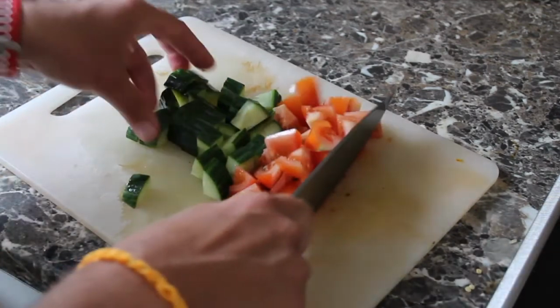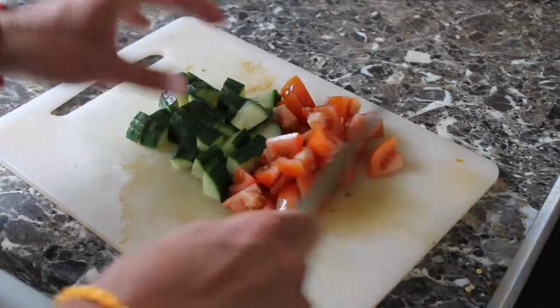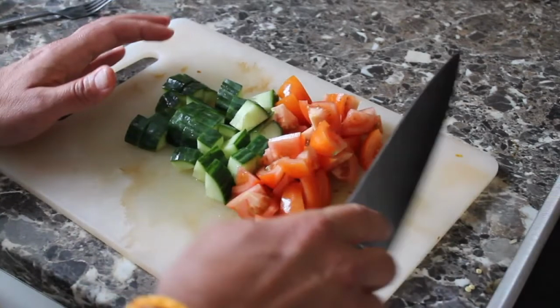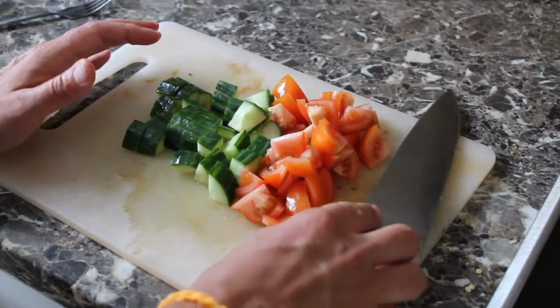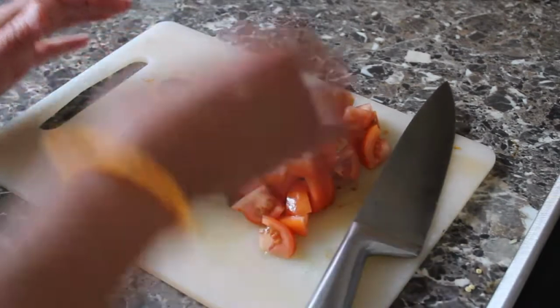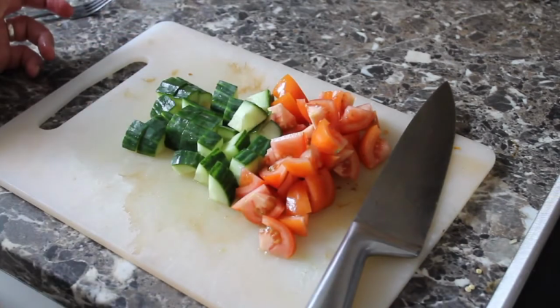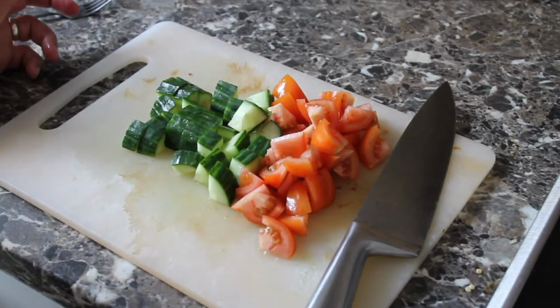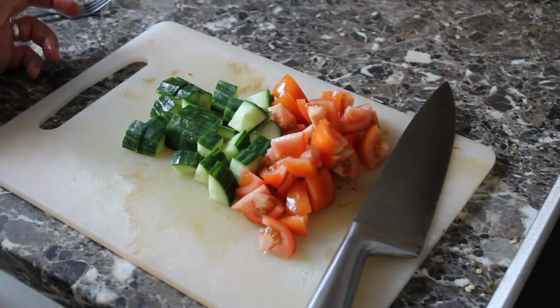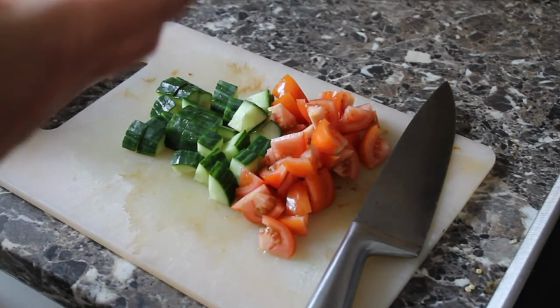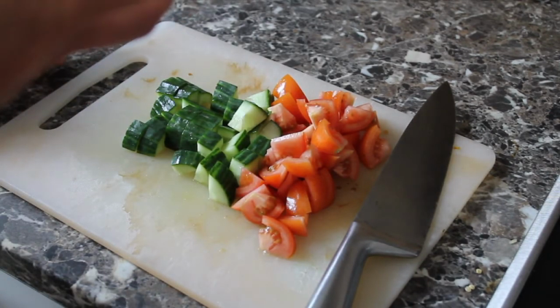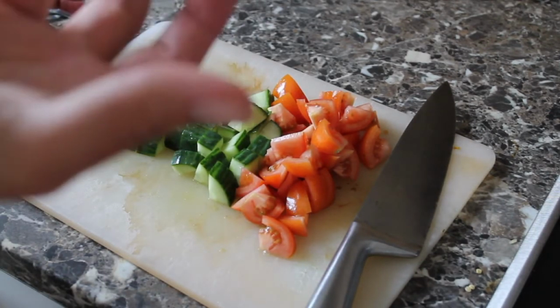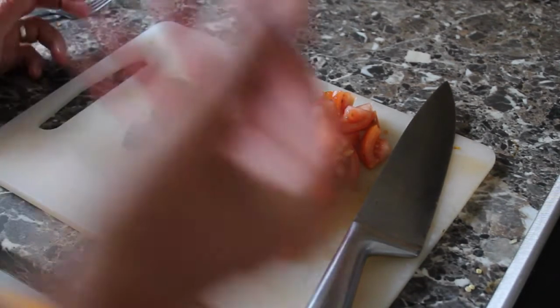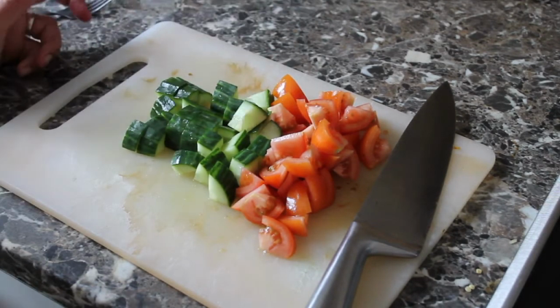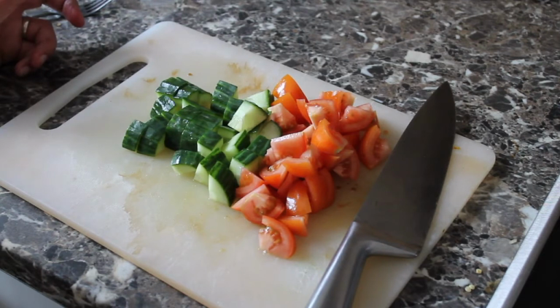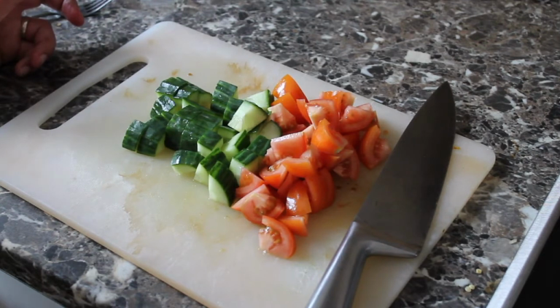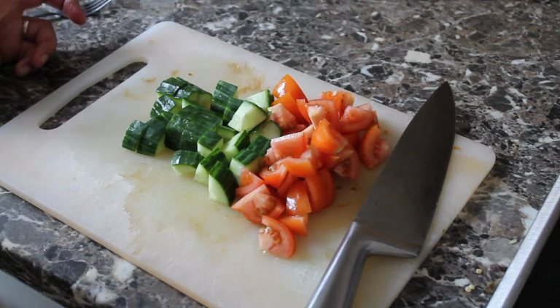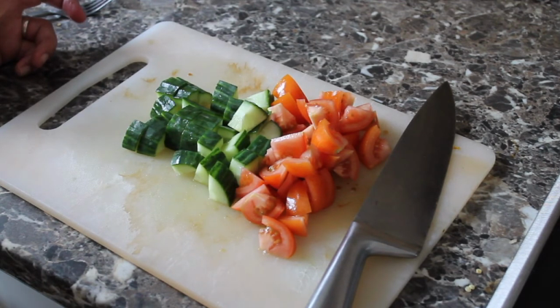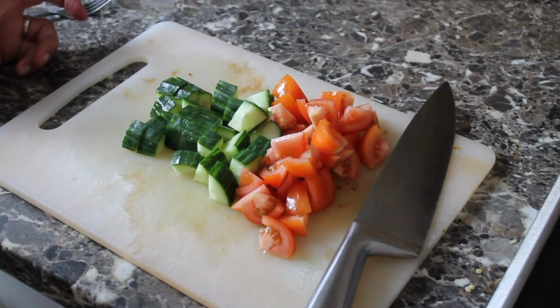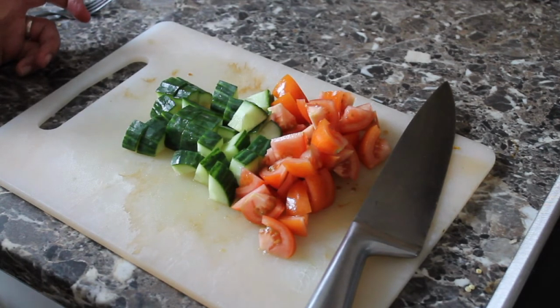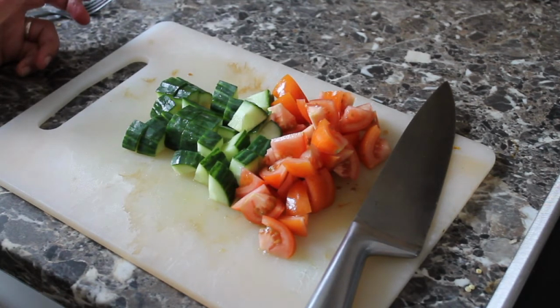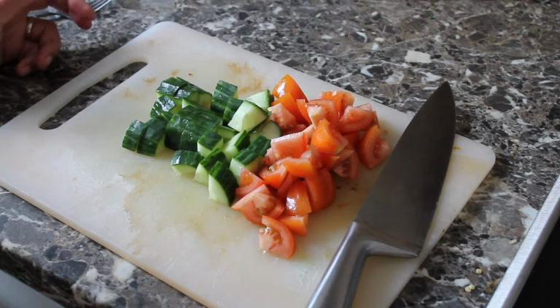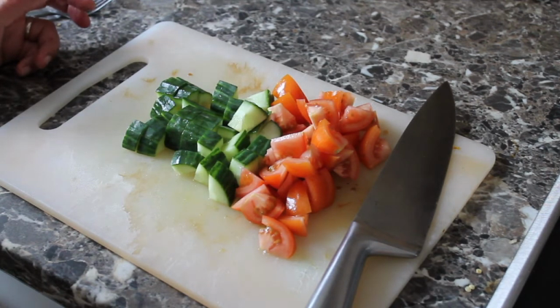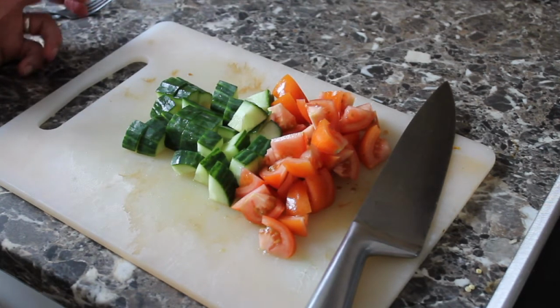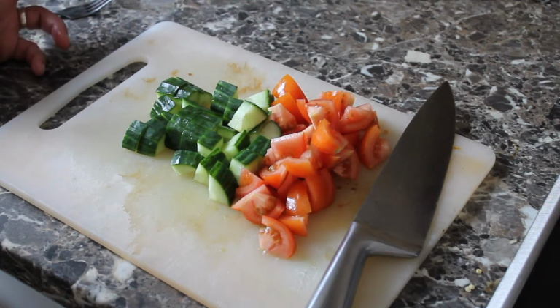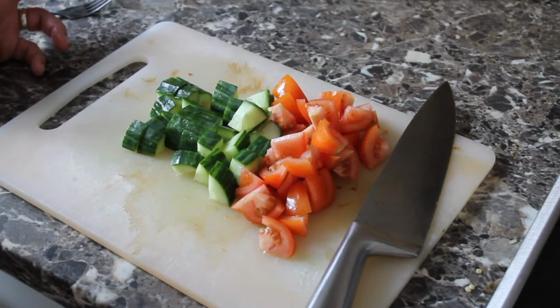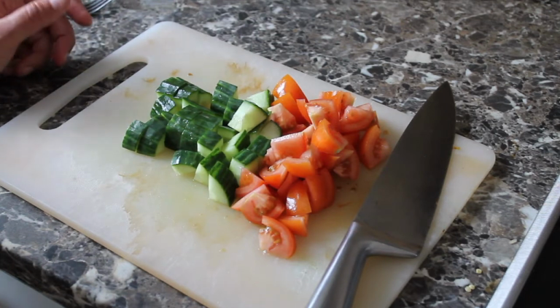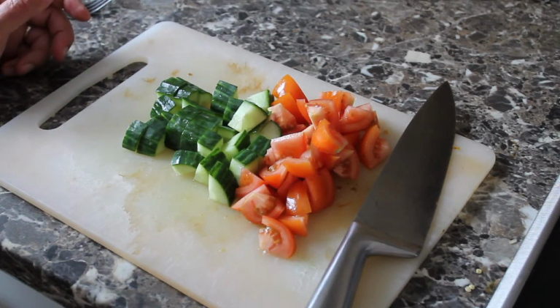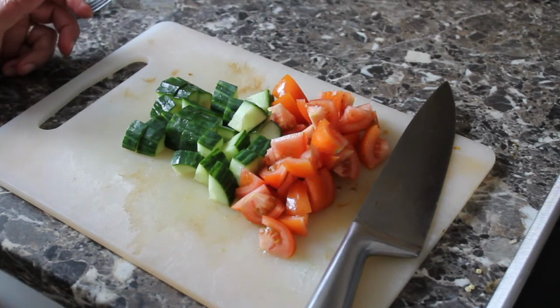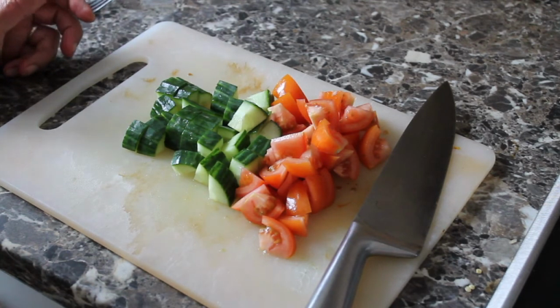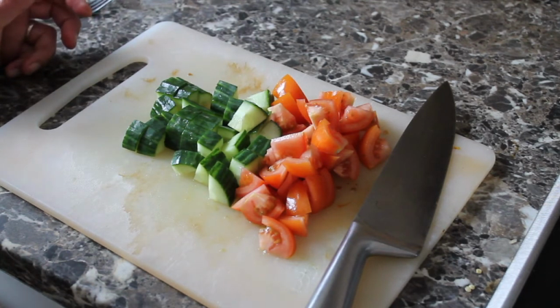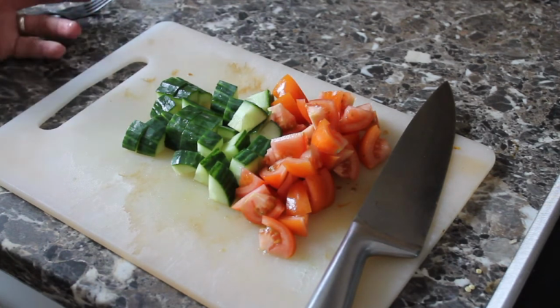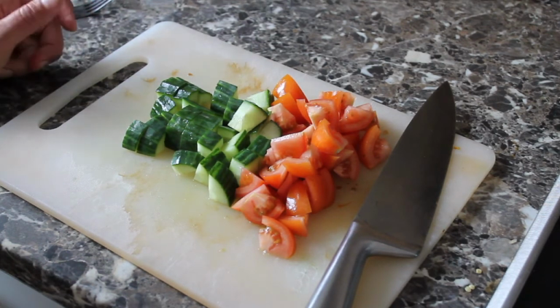And there we go — that's really it for the prep for my salad. All that's left to do is prepare the halloumi, griddle that on the griddle pan, mix the salad up, and make a dressing to go with it.